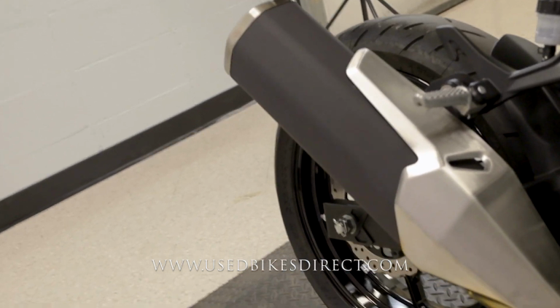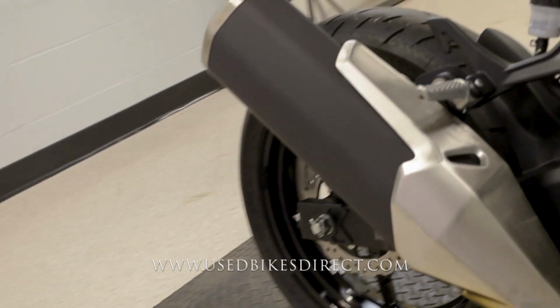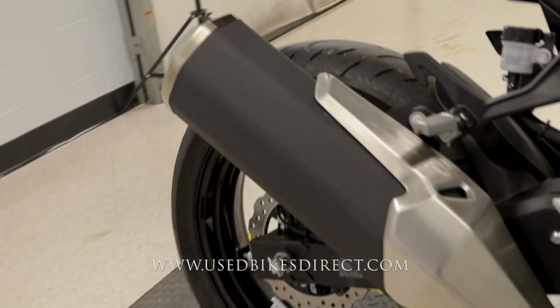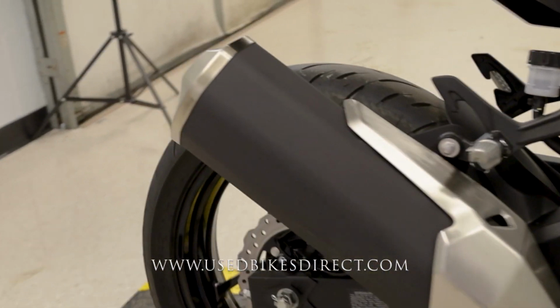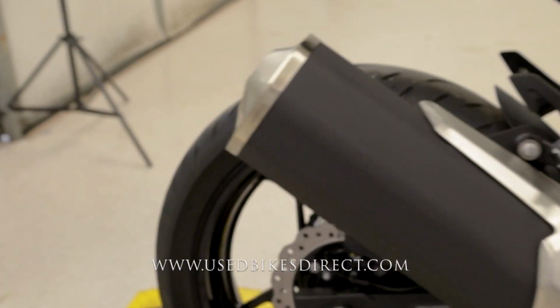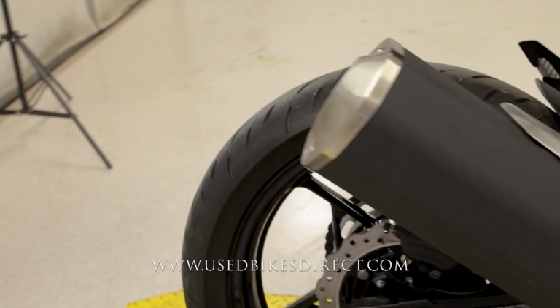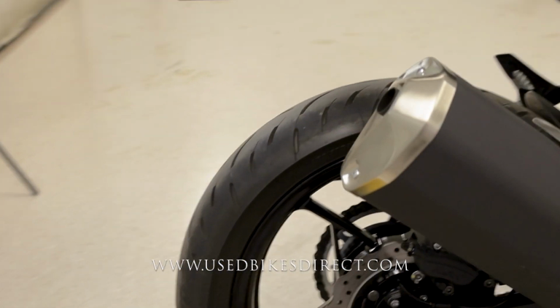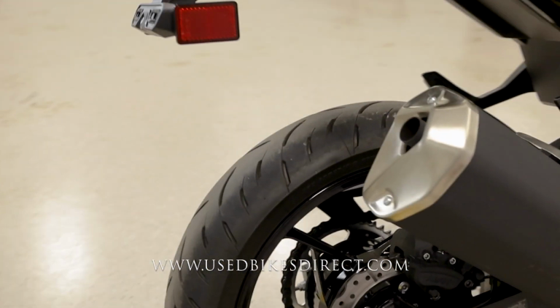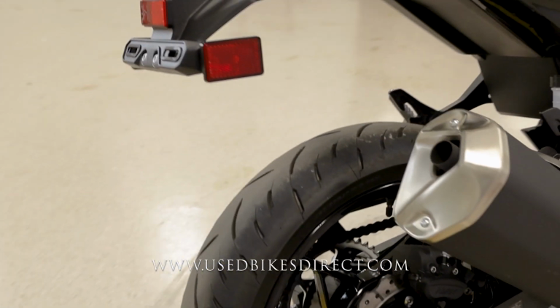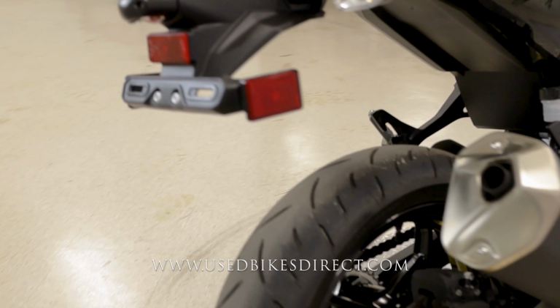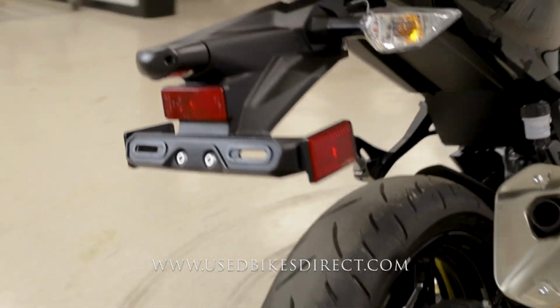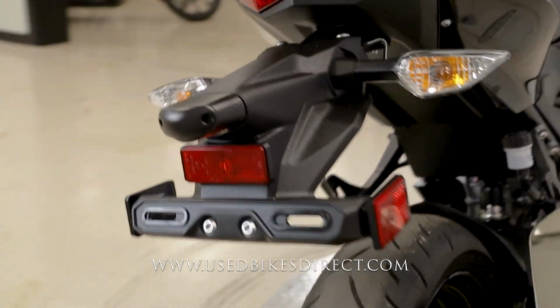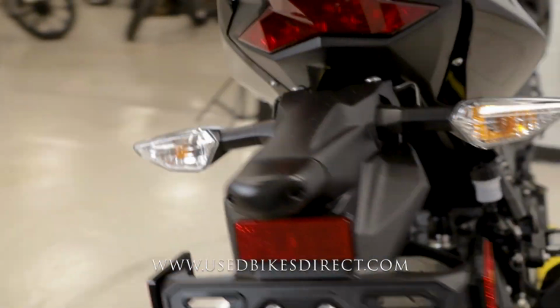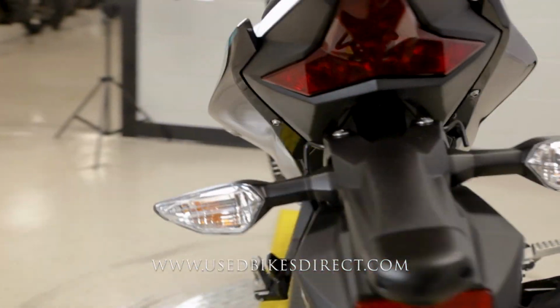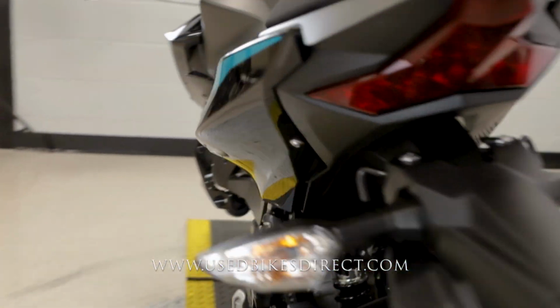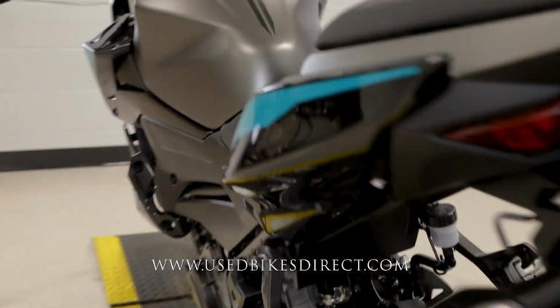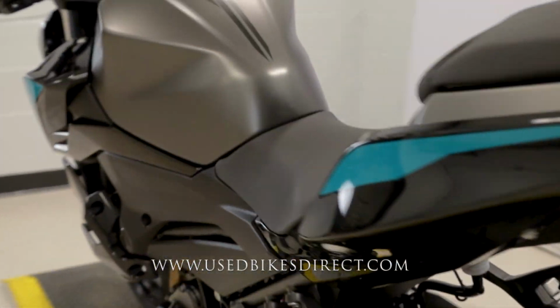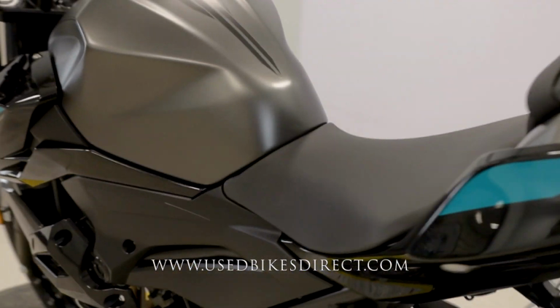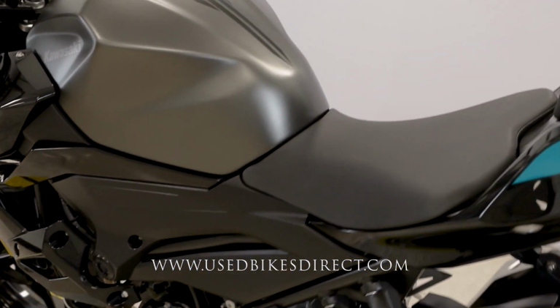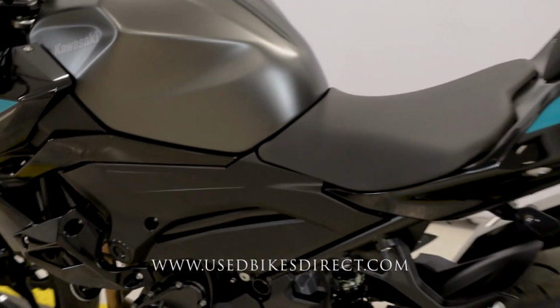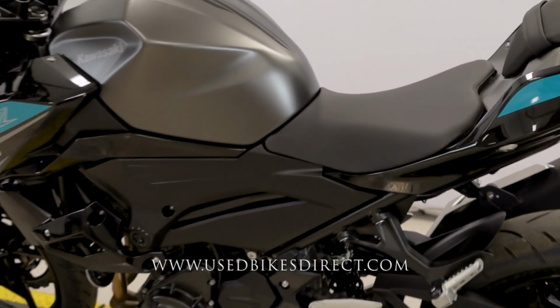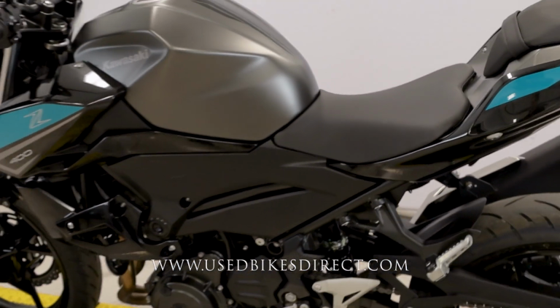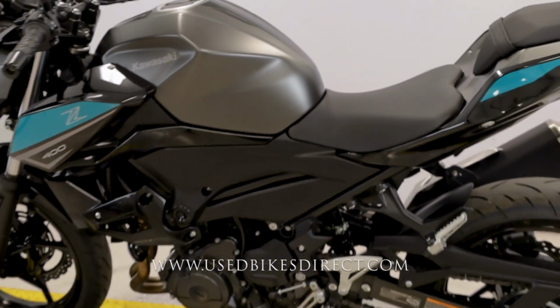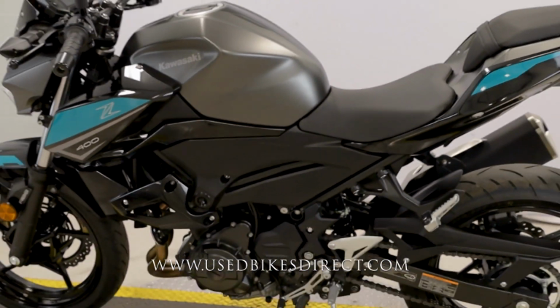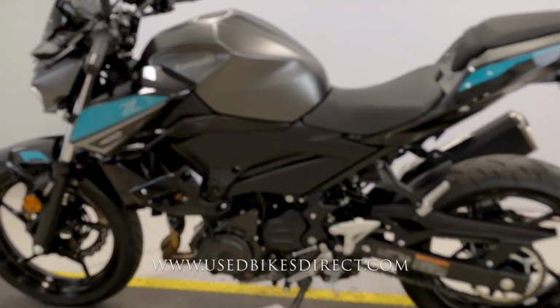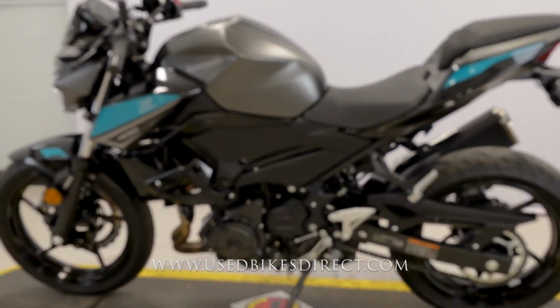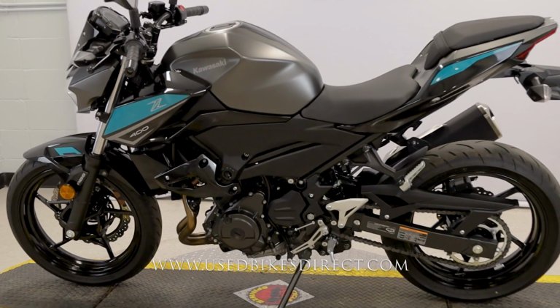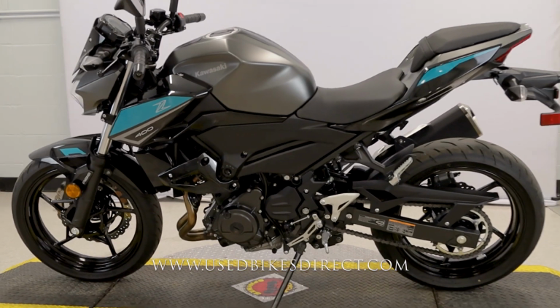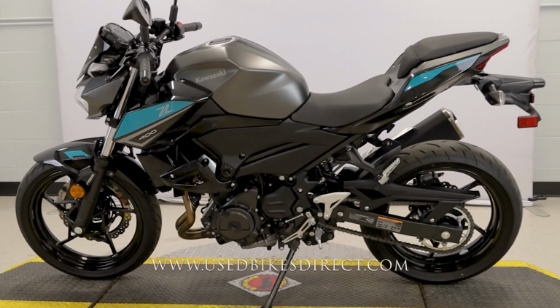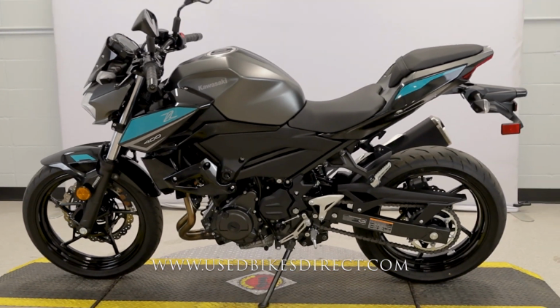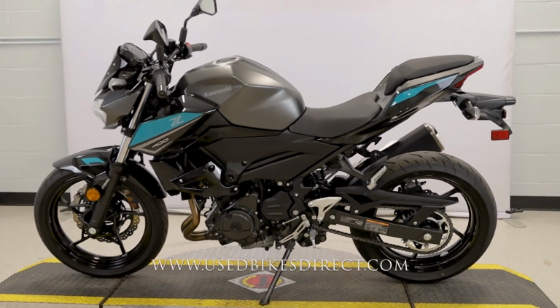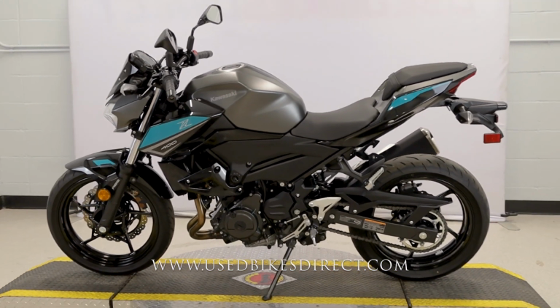And there she is guys. Be sure to find us on the web at usedbikesdirect.com, or you can give us a call with any questions whatsoever at 866-576-2453.